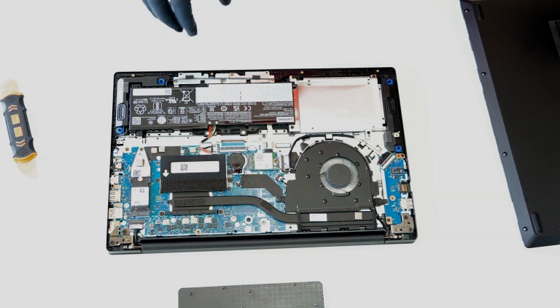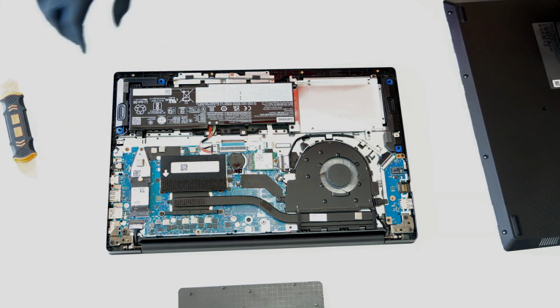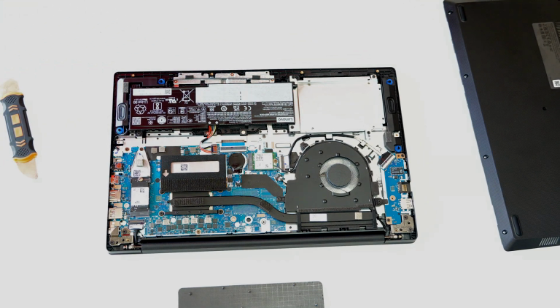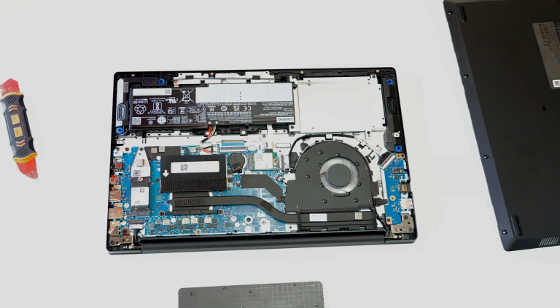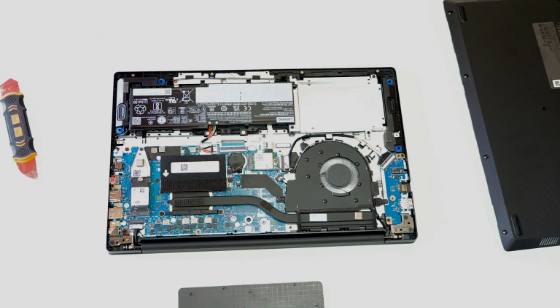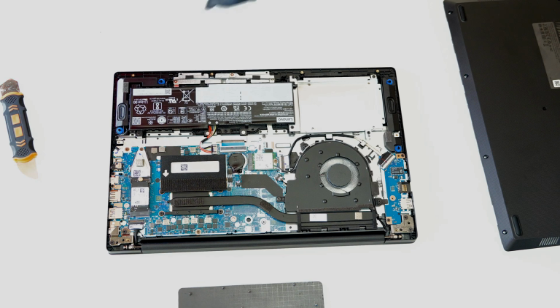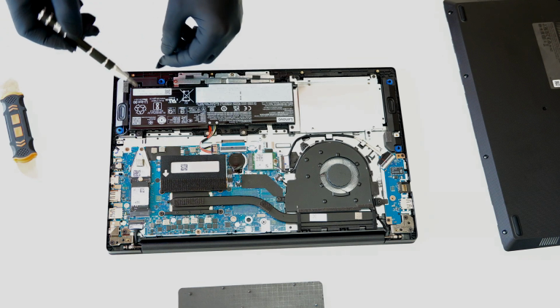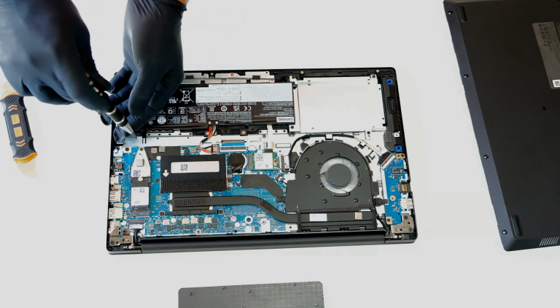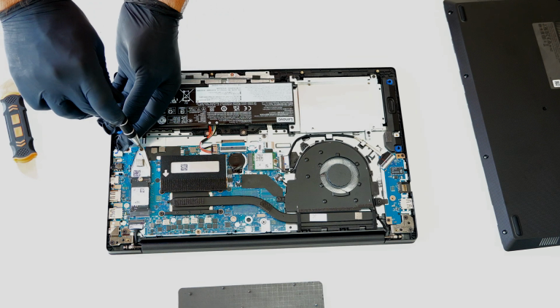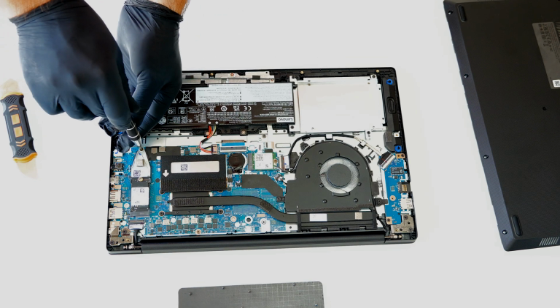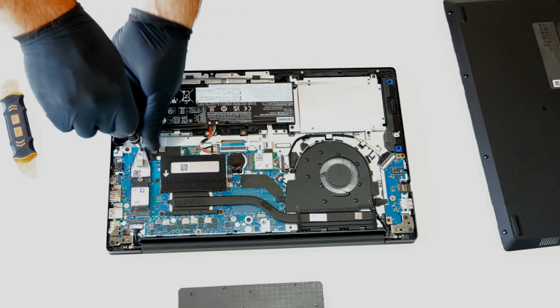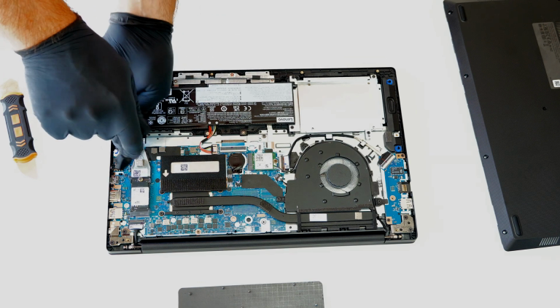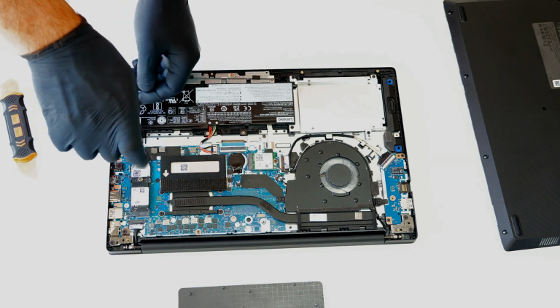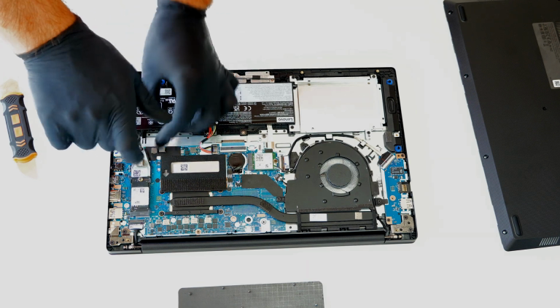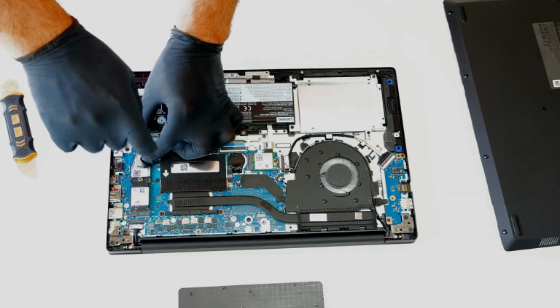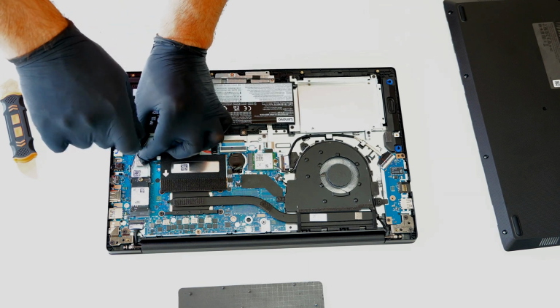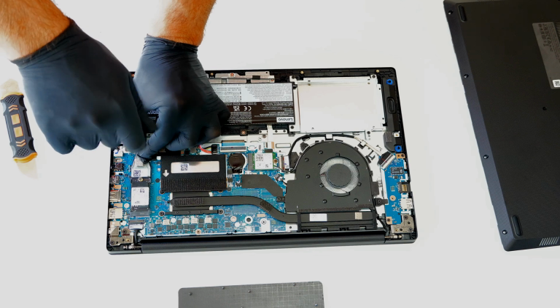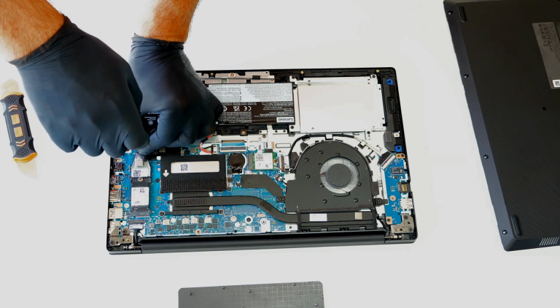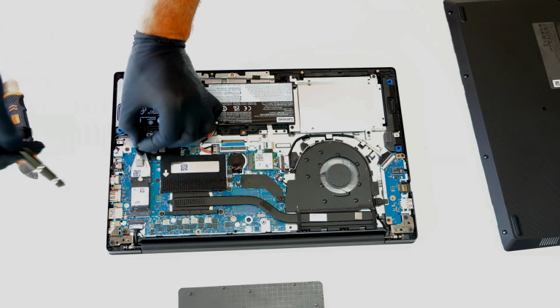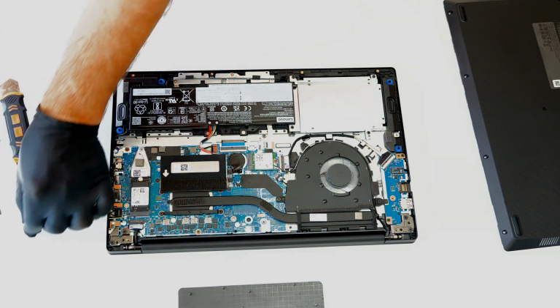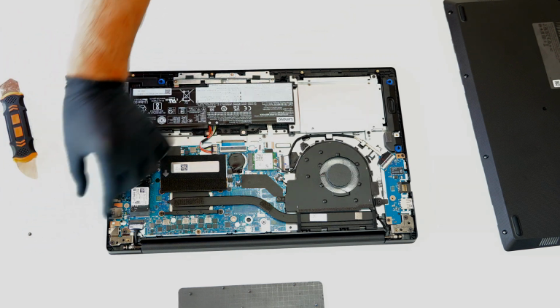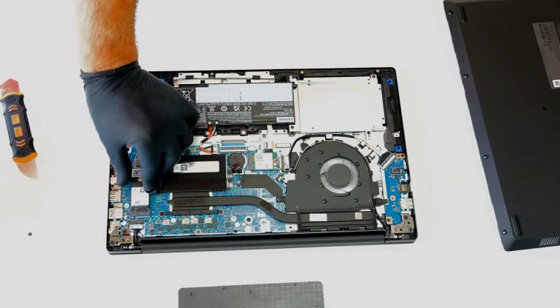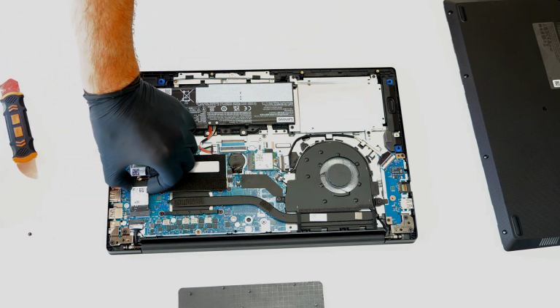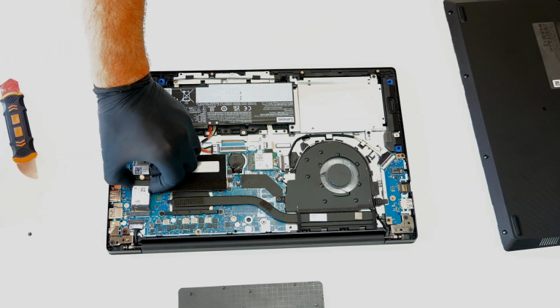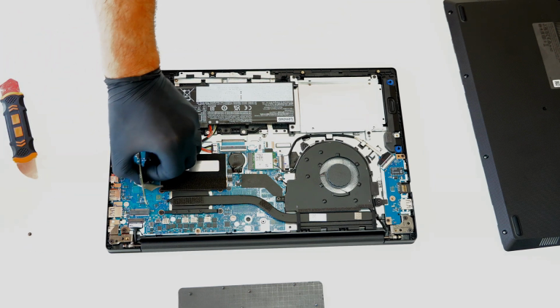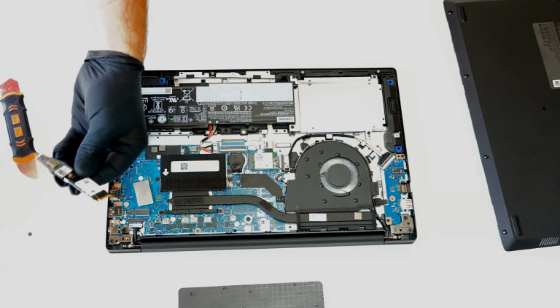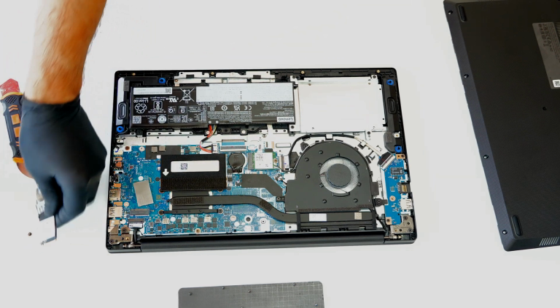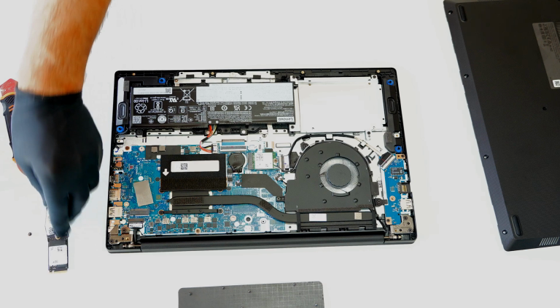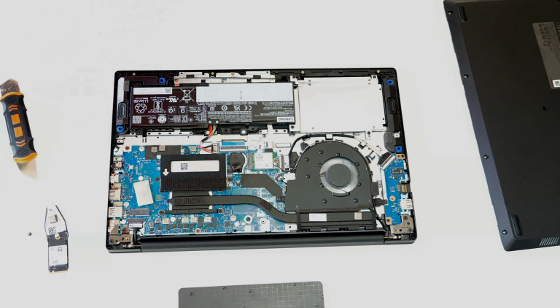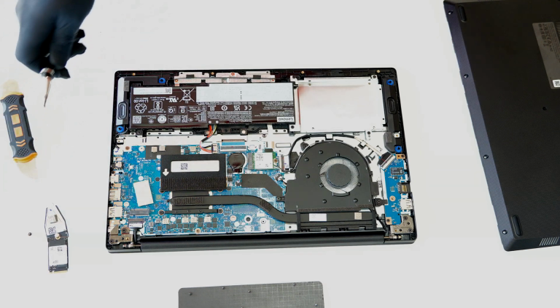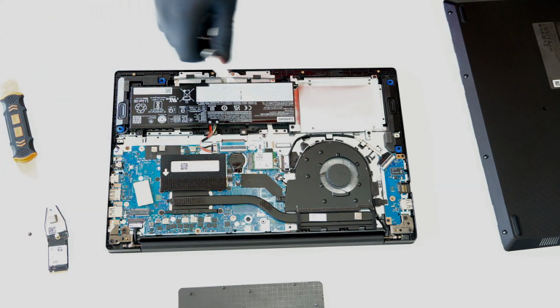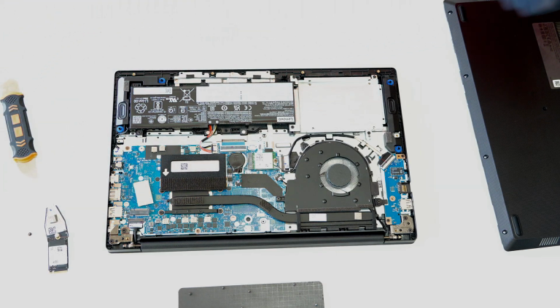The device can be upgraded with one SSD M.2 disk and one DDR4 memory. The device can also be upgraded with one SSD SATA disk, but with an additional cable that you can get in an authorized service.